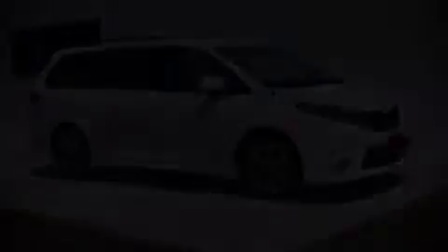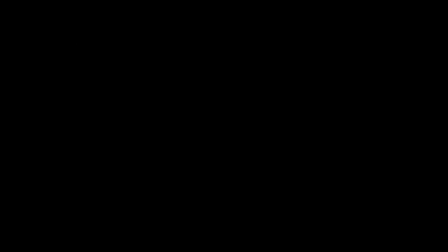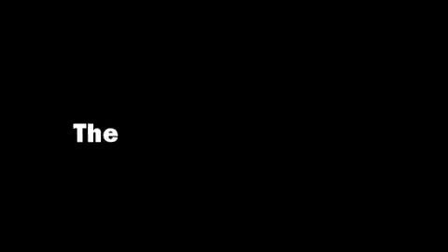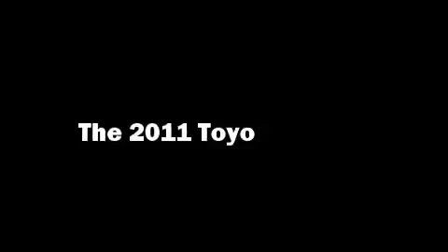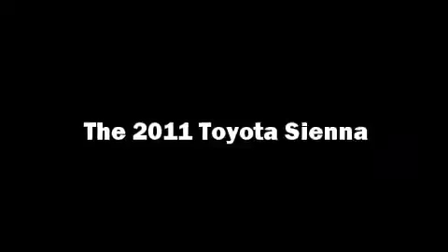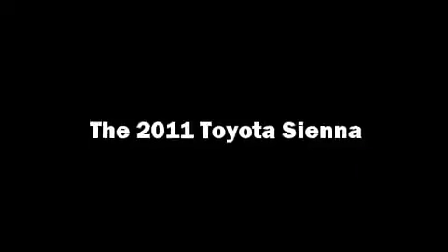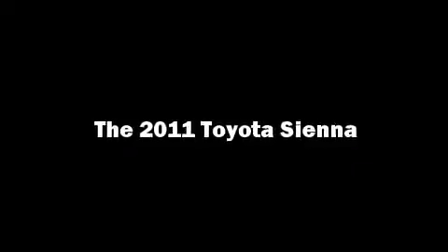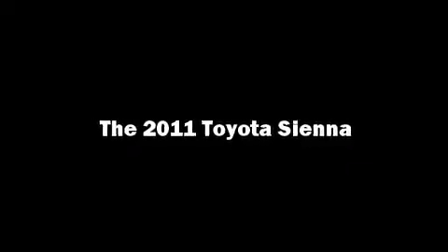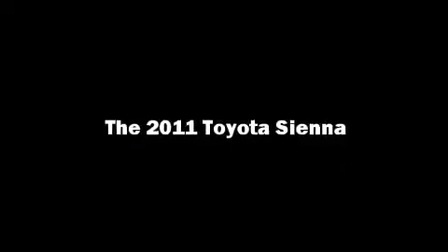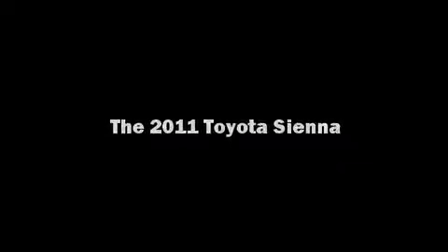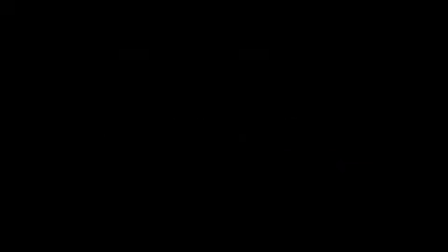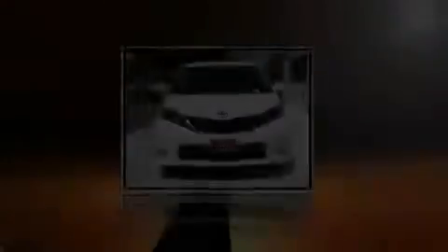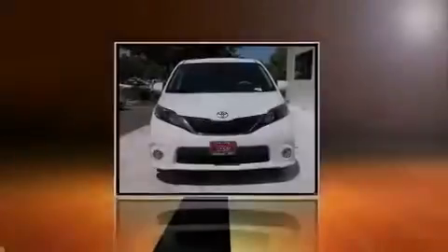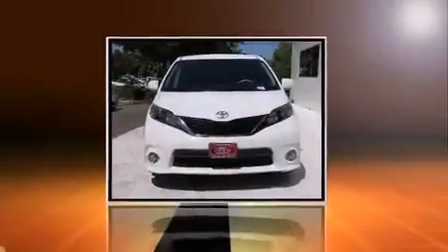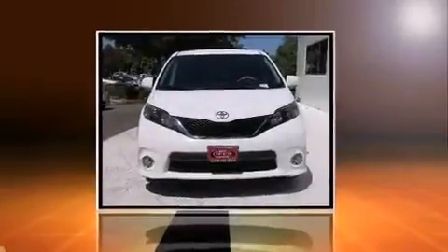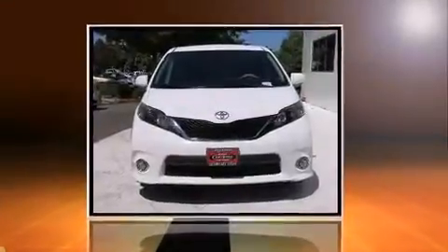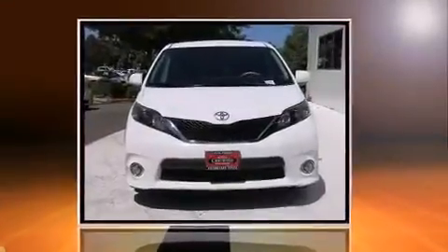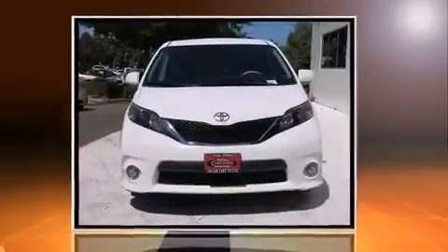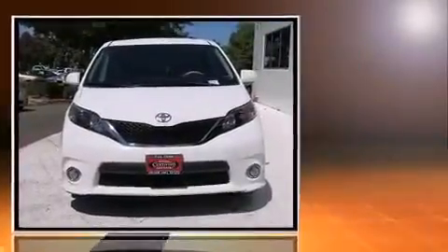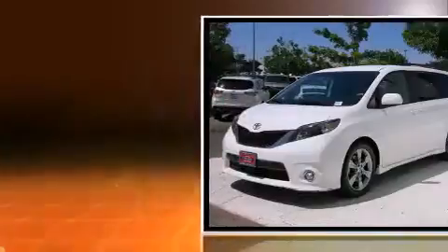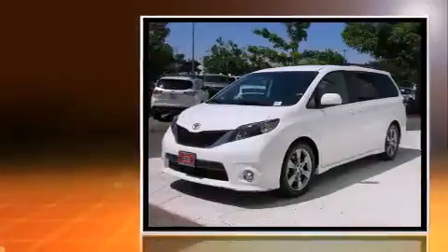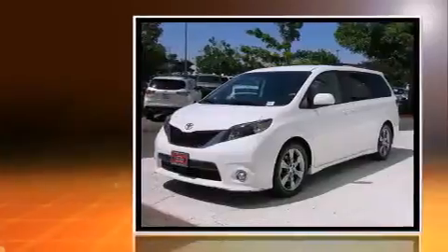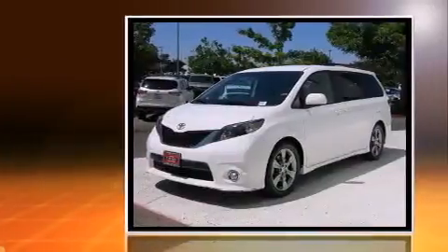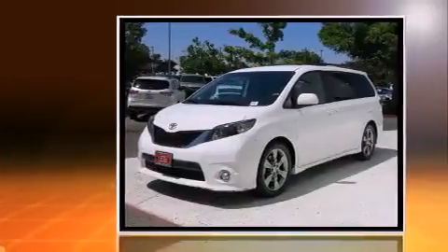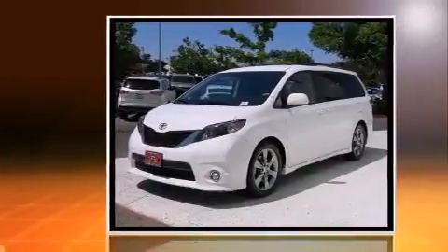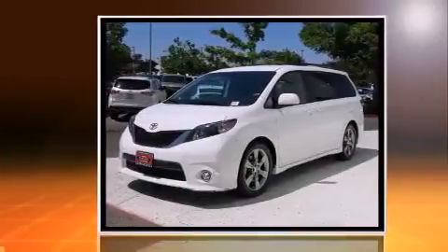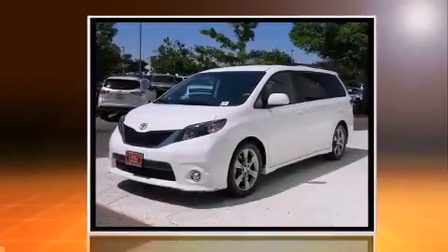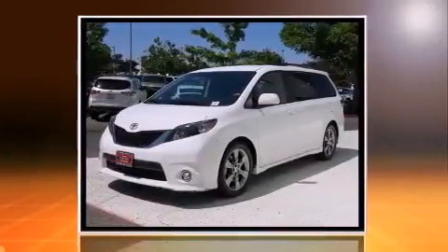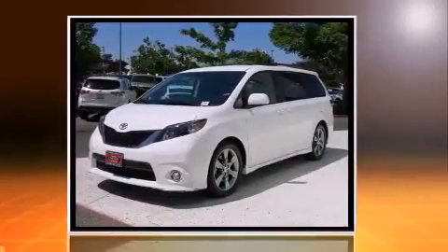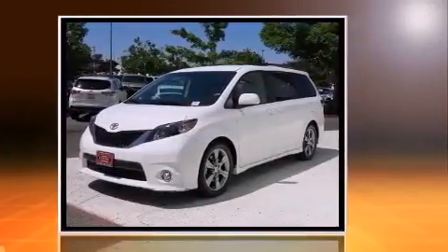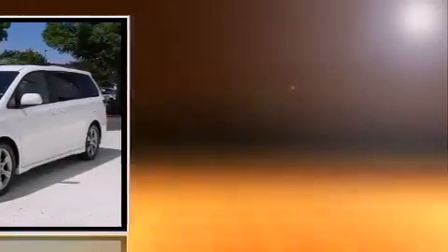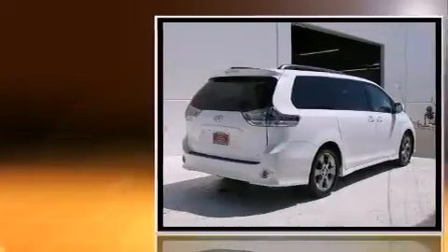You can expect a lot from the 2011 Toyota Sienna. It features an automatic transmission, front-wheel drive, and a 3.5-liter six-cylinder engine.